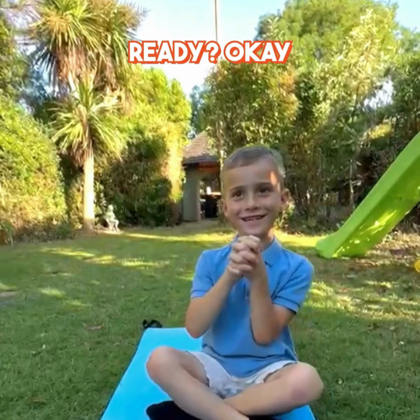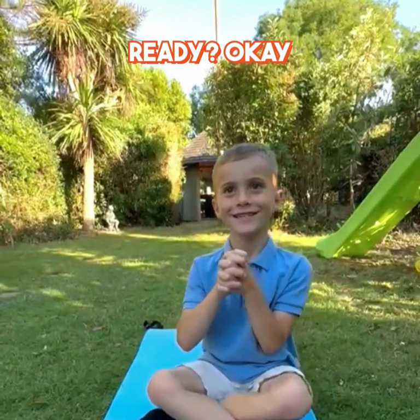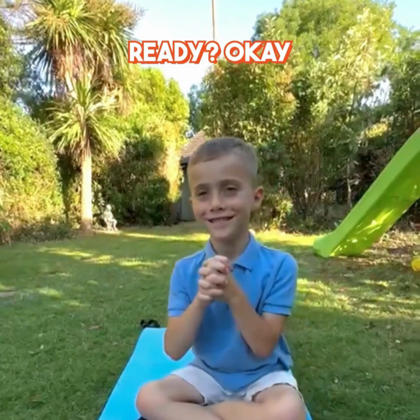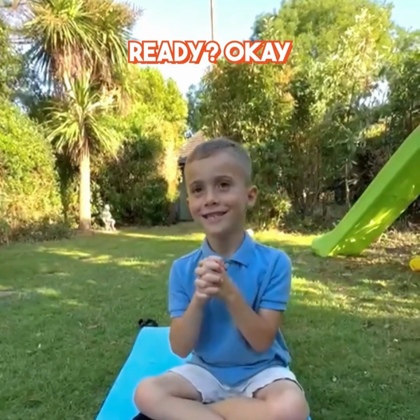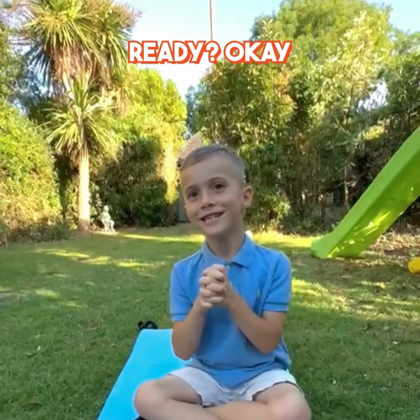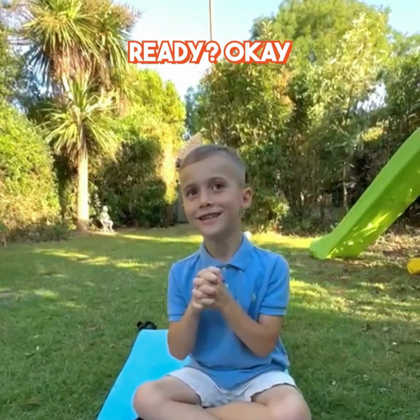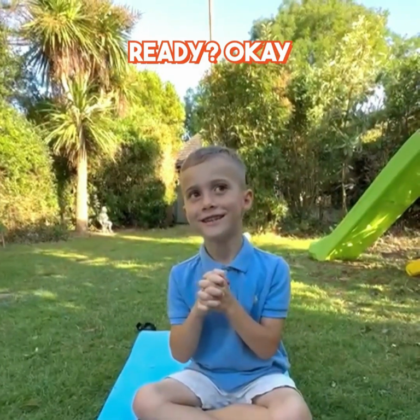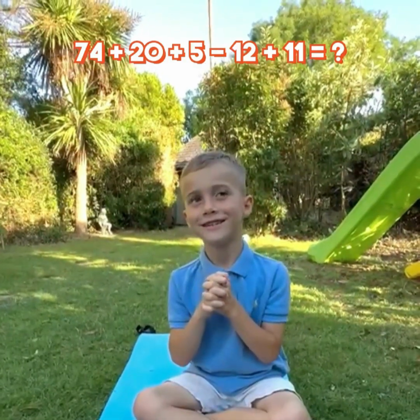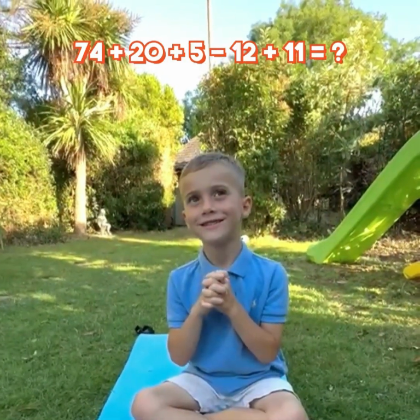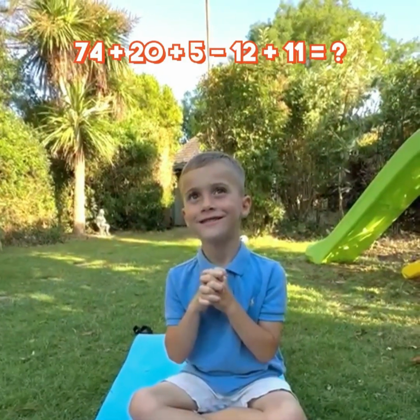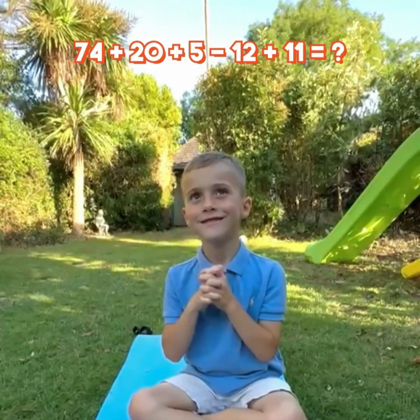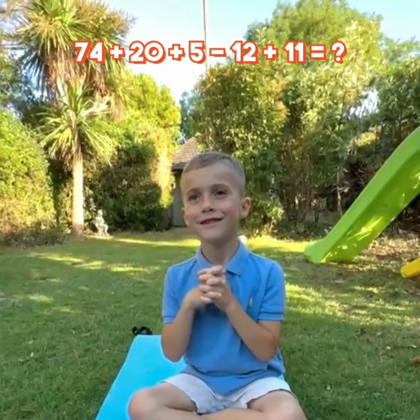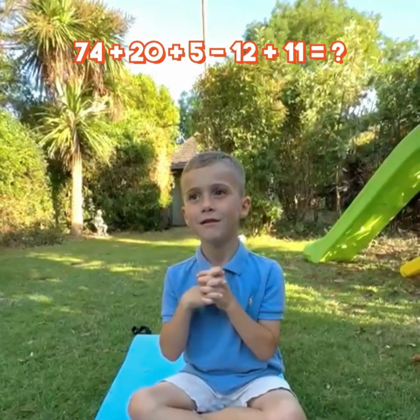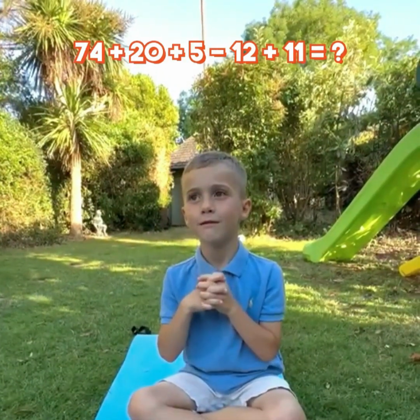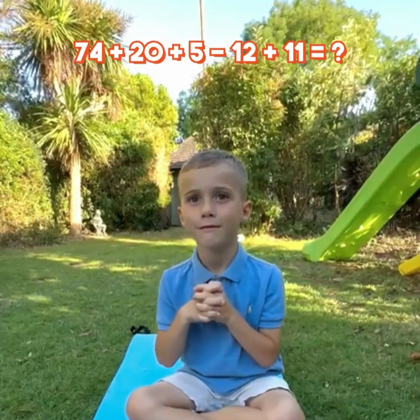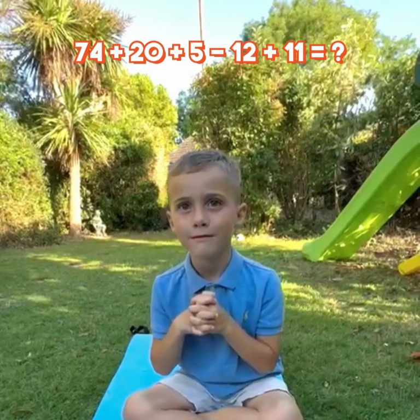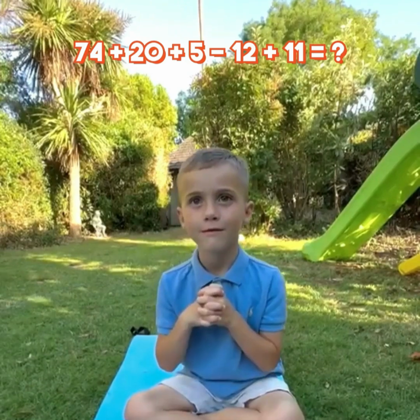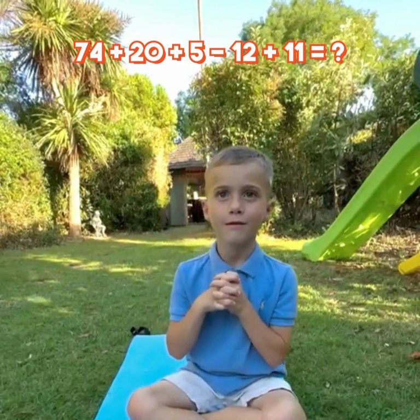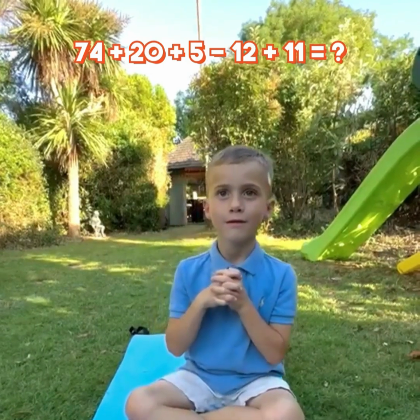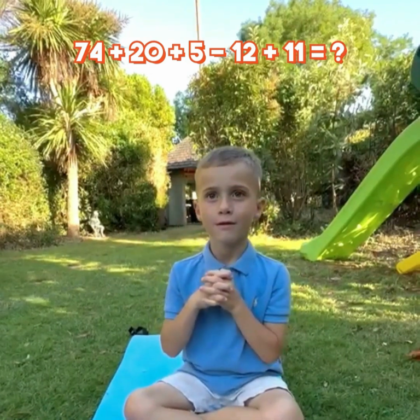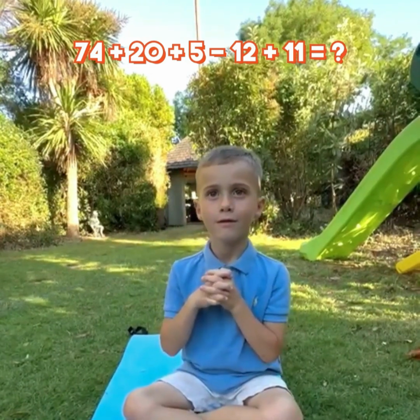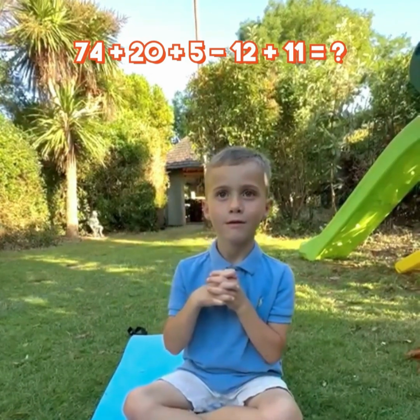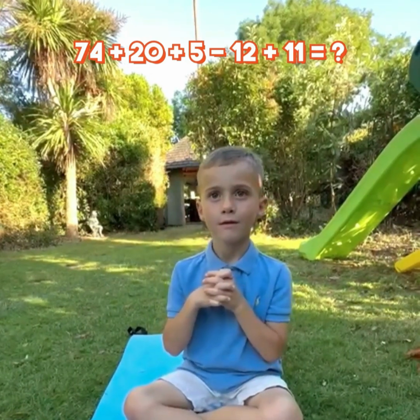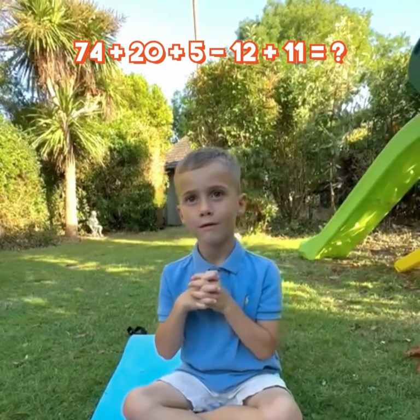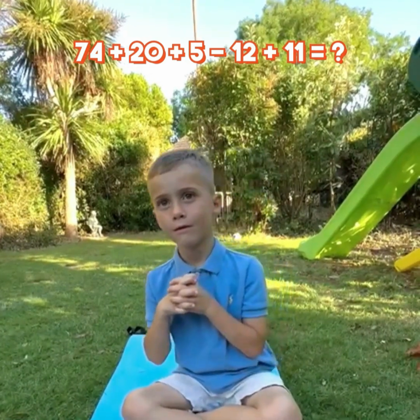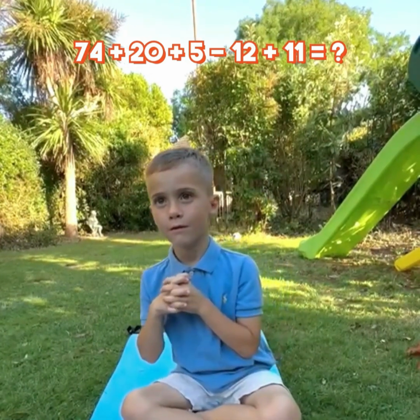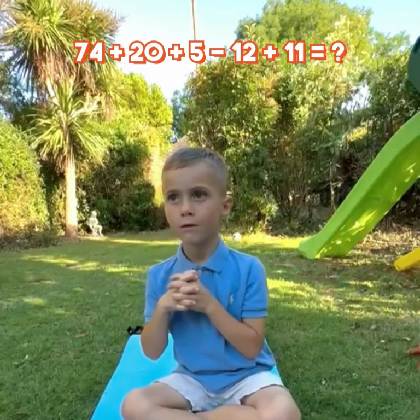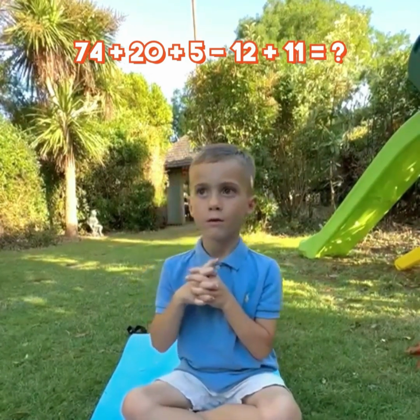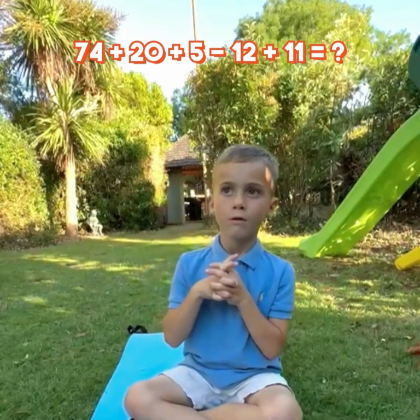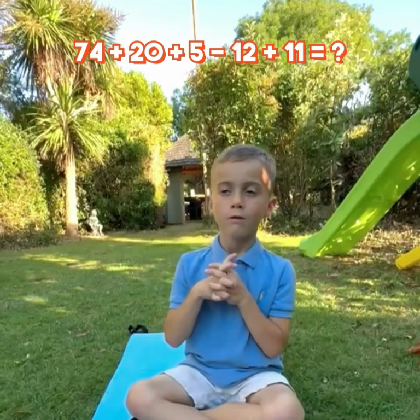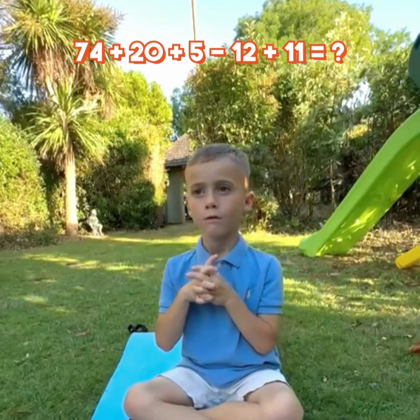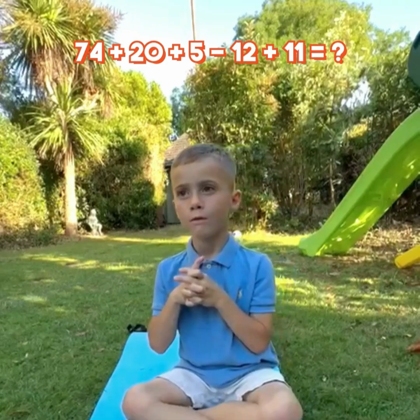Ready? Okay. 74 plus 20 plus 5 minus 12 plus 11 equal?